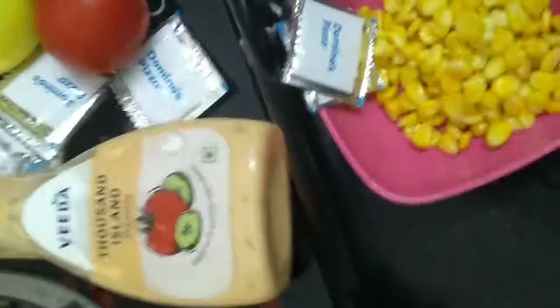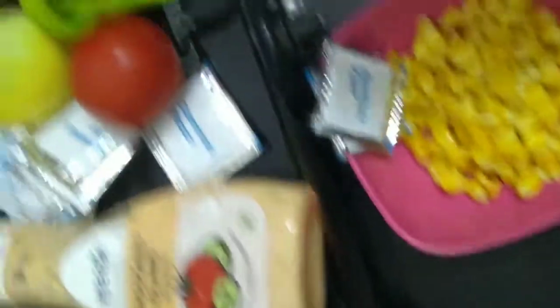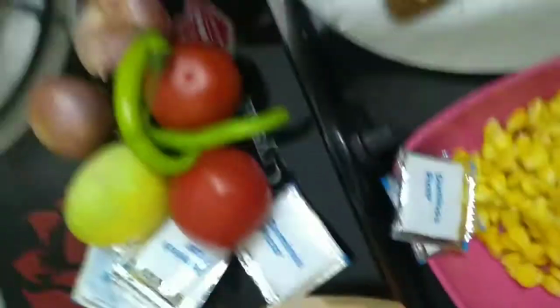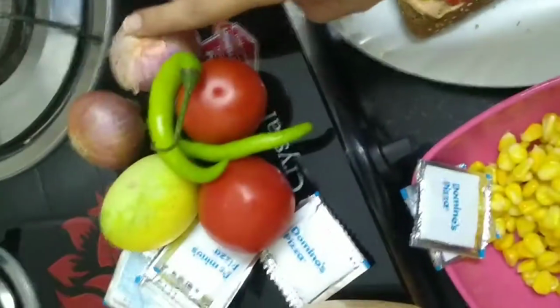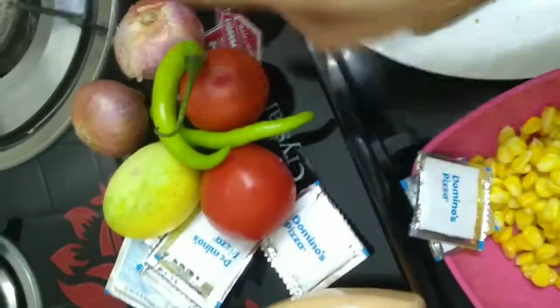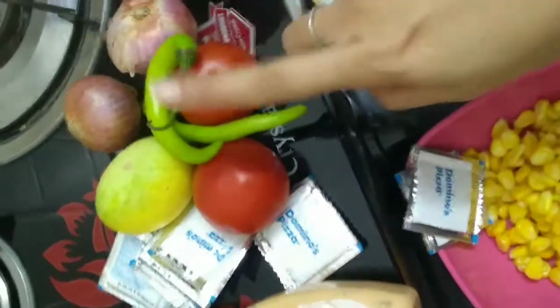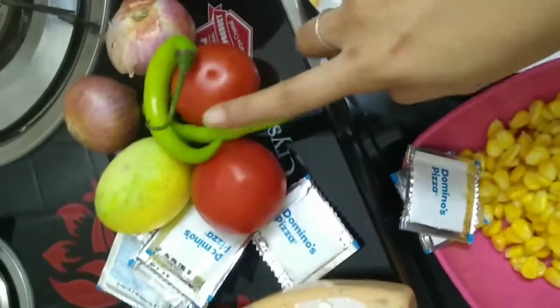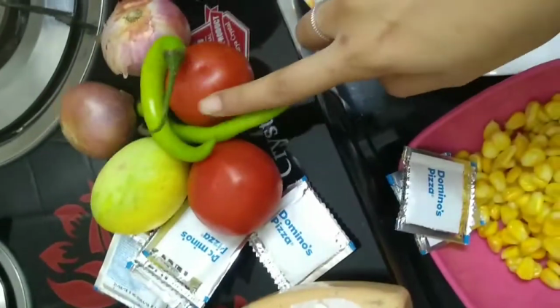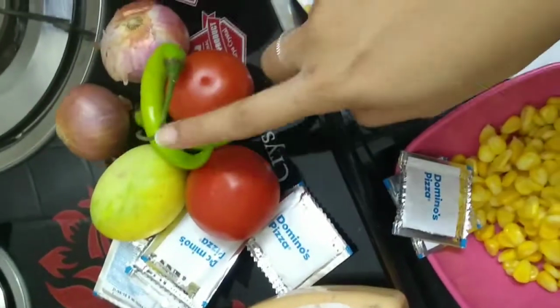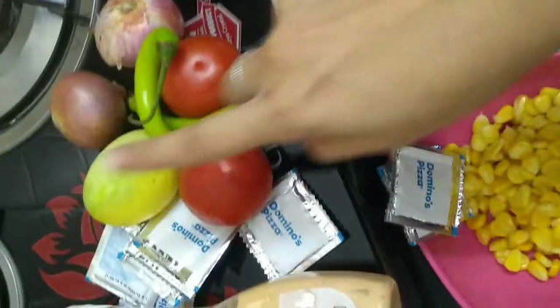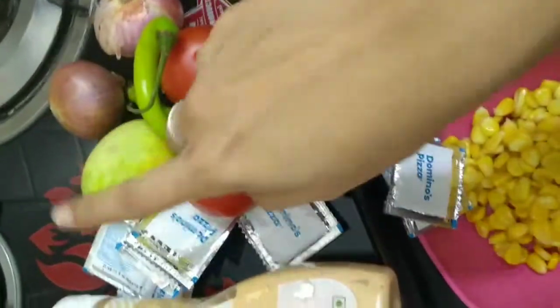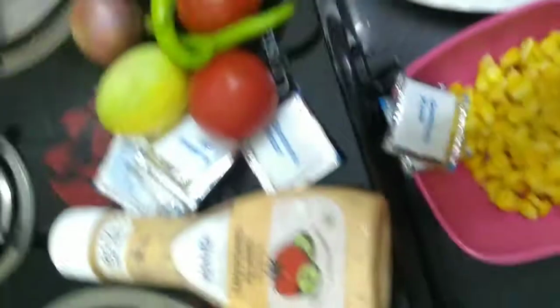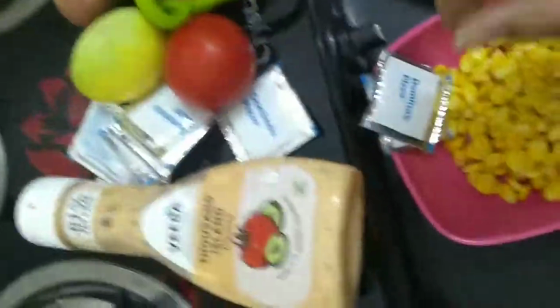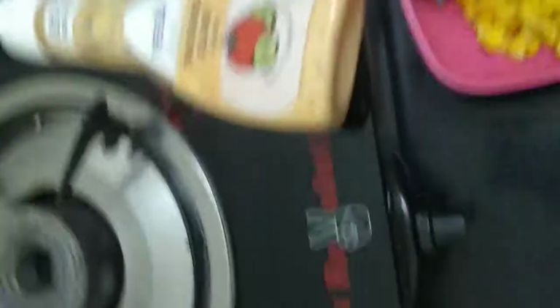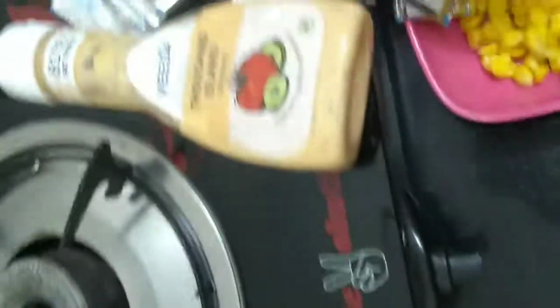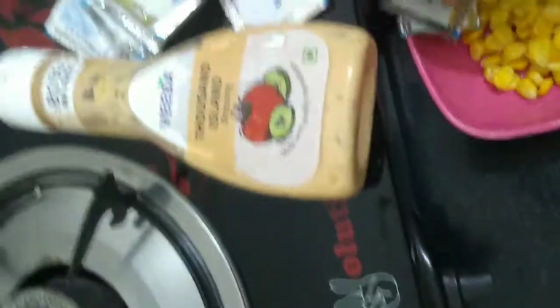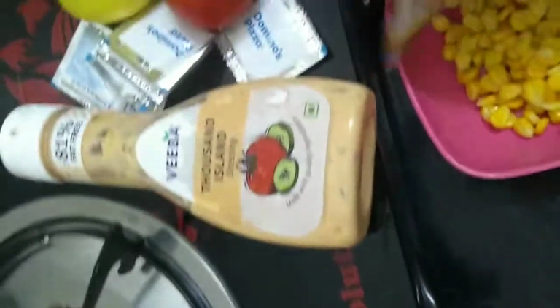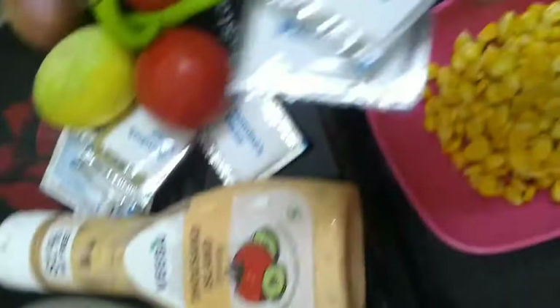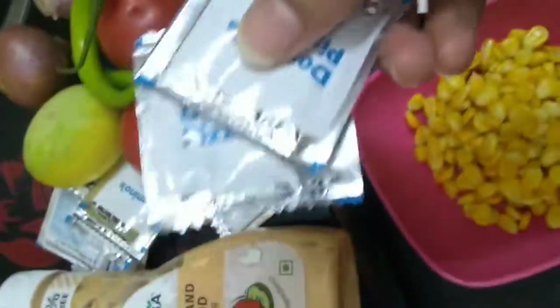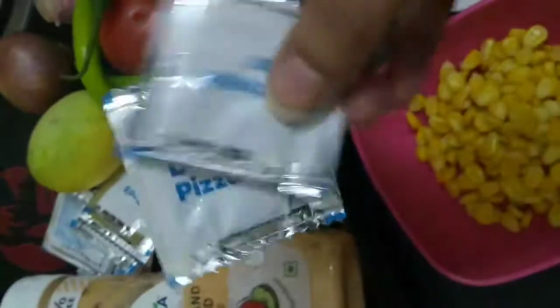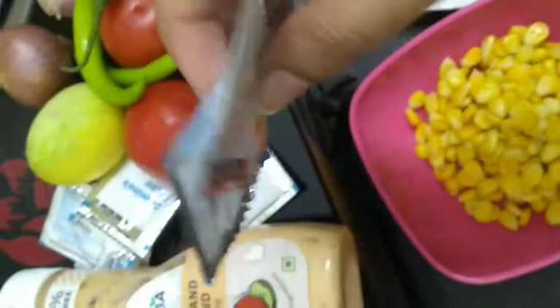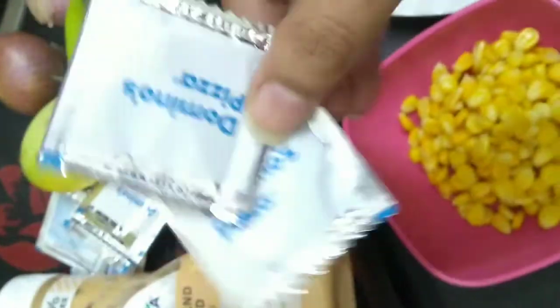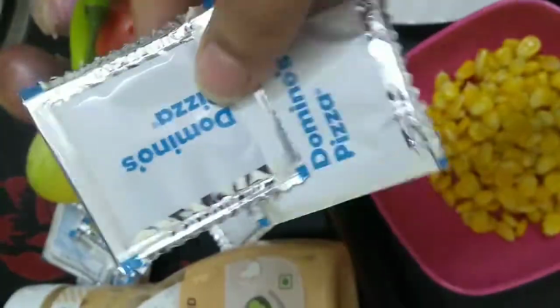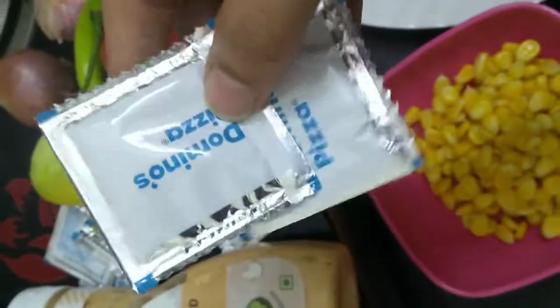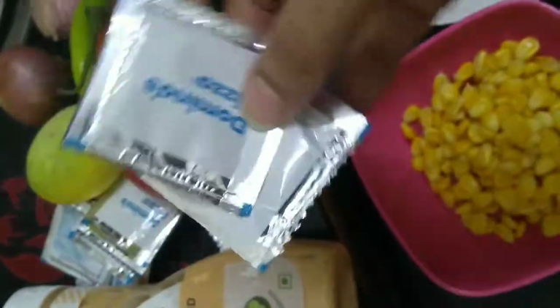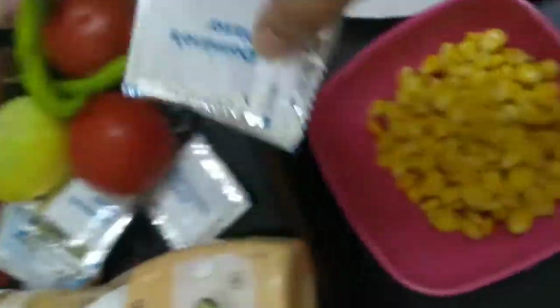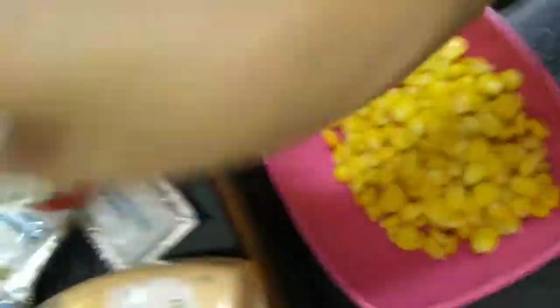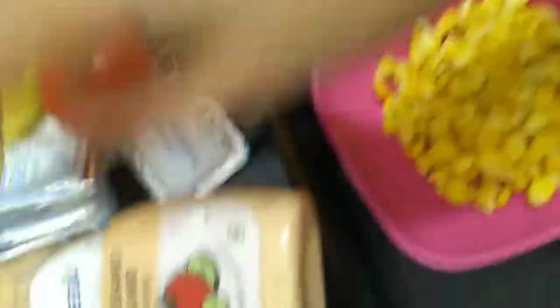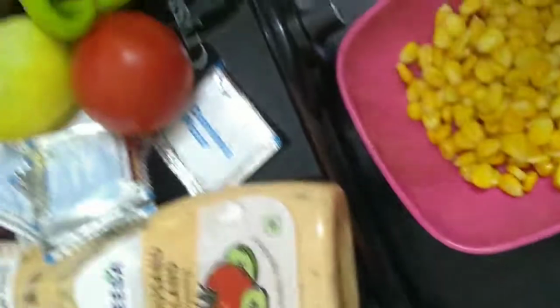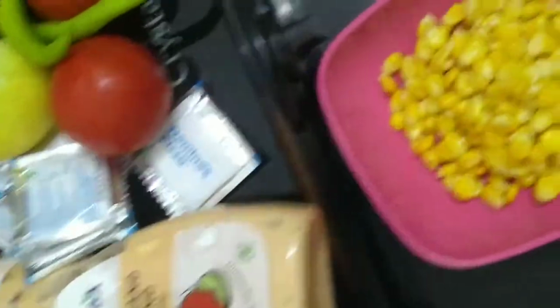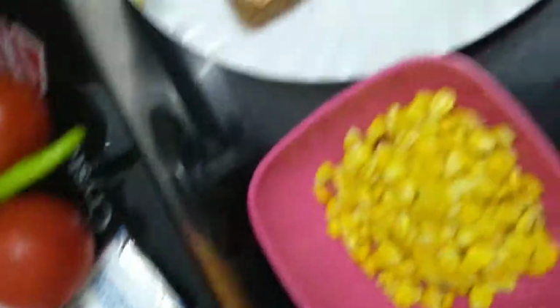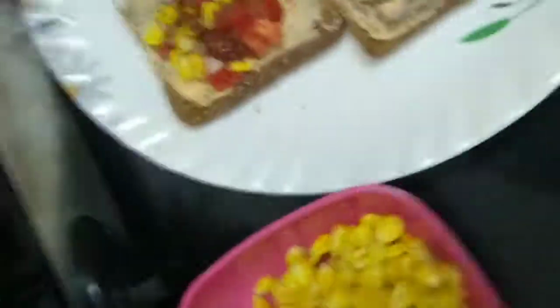We are taking onions, tomatoes, chilli, lemon, and these oreganos which I got from Domino's. So that's it for the ingredients.